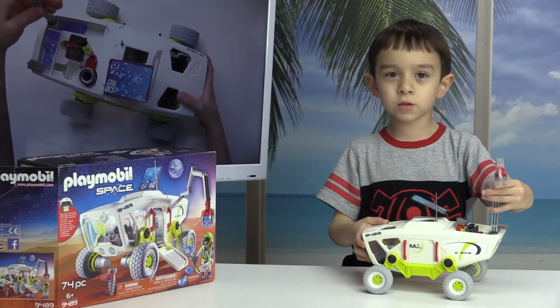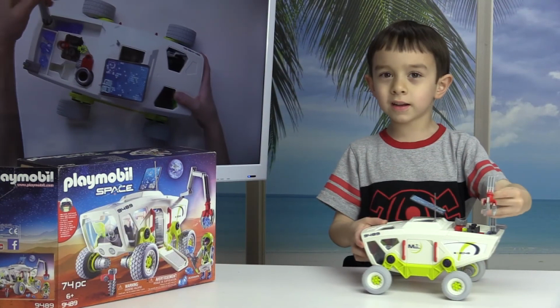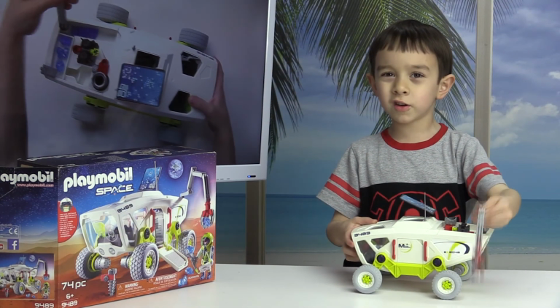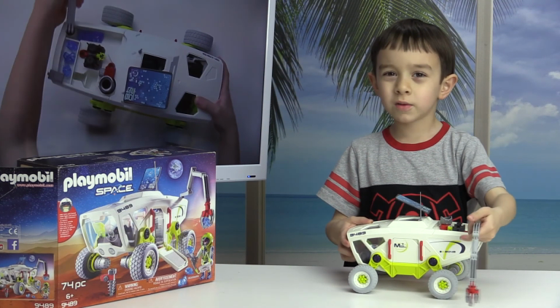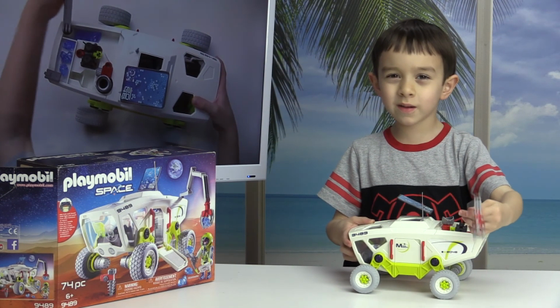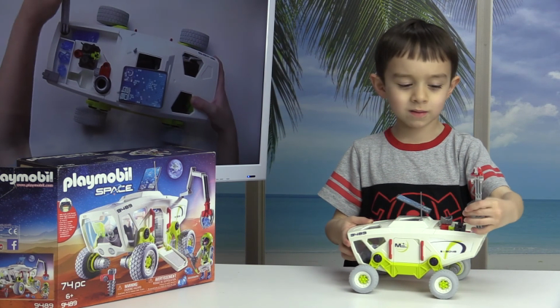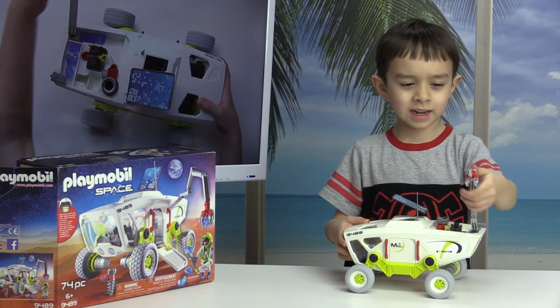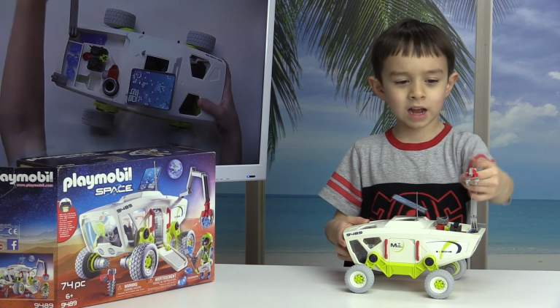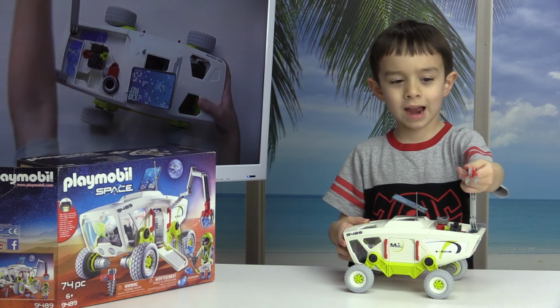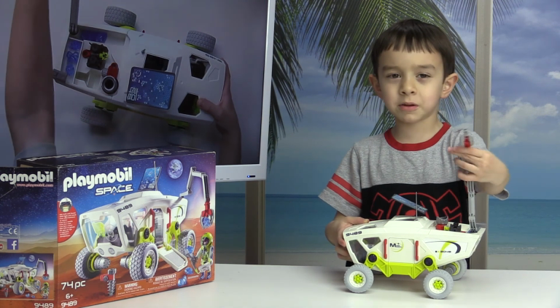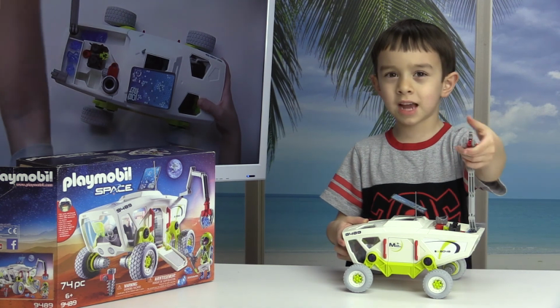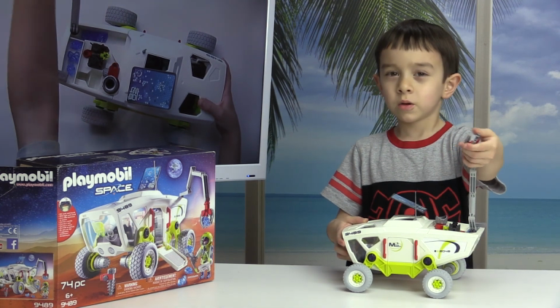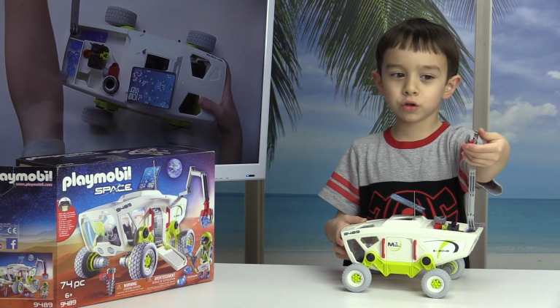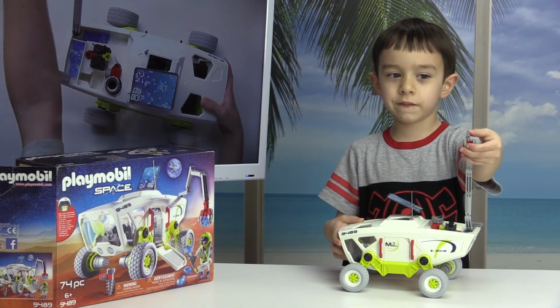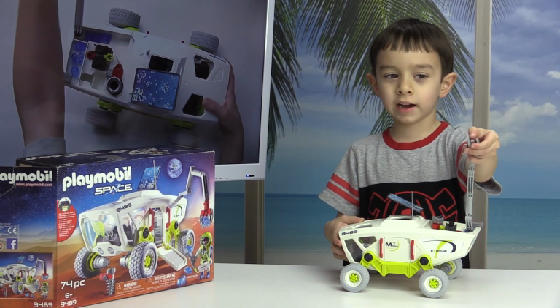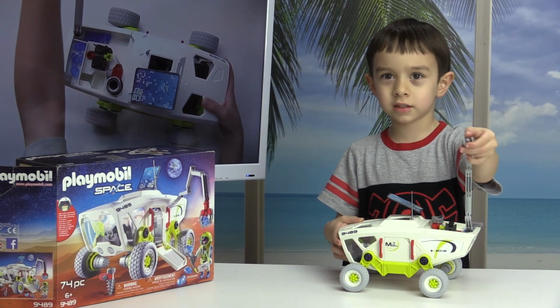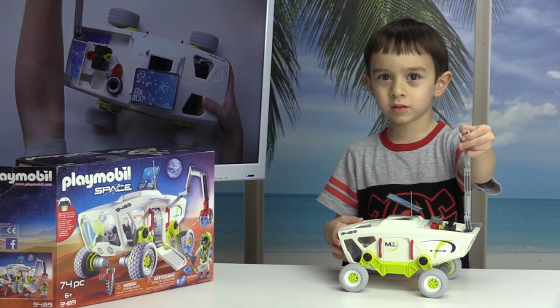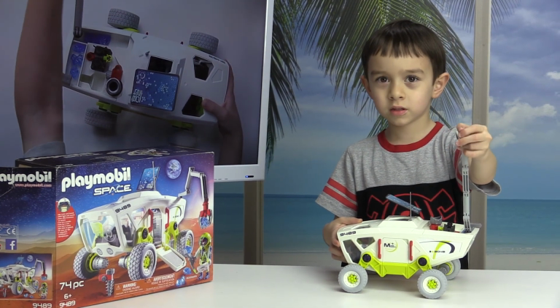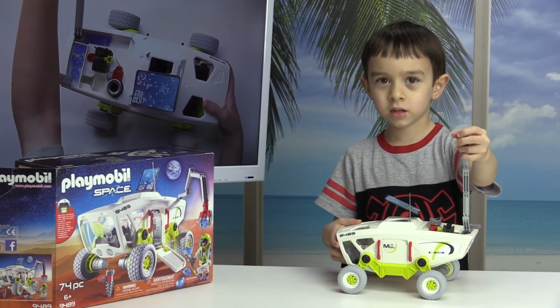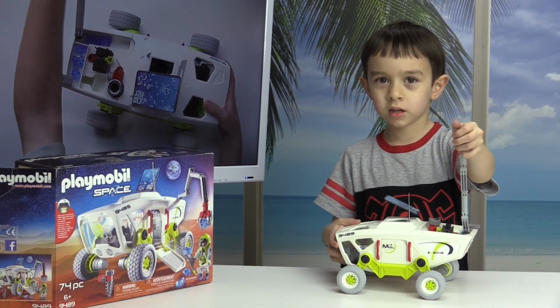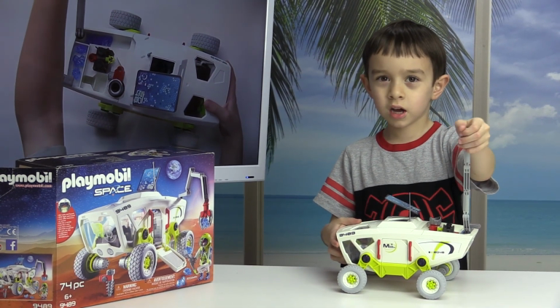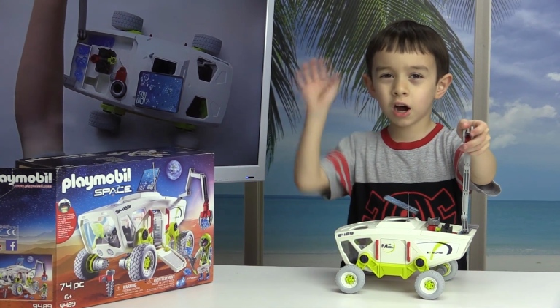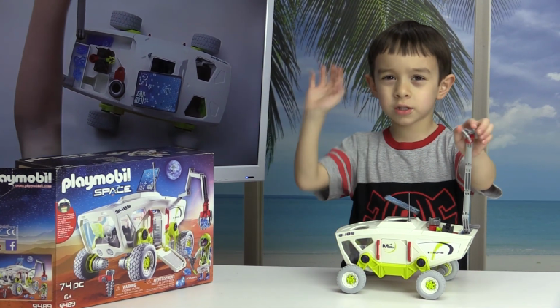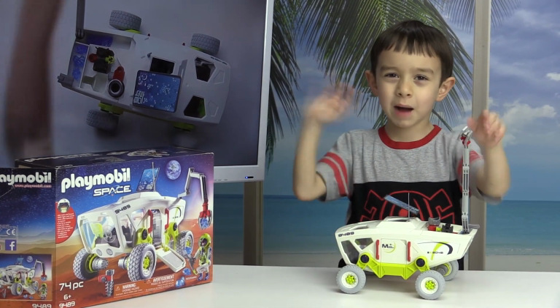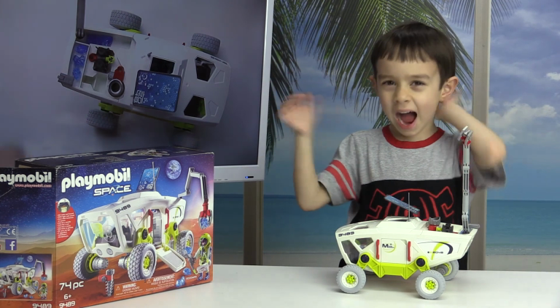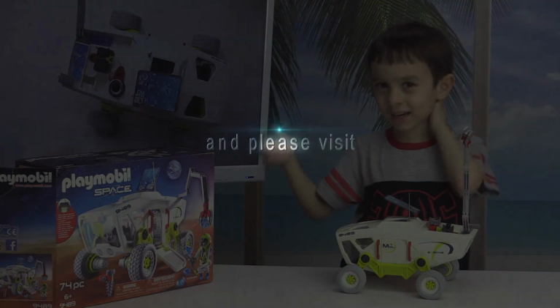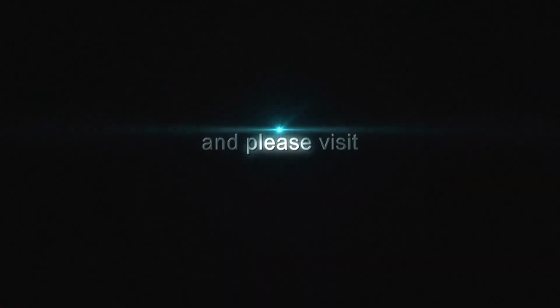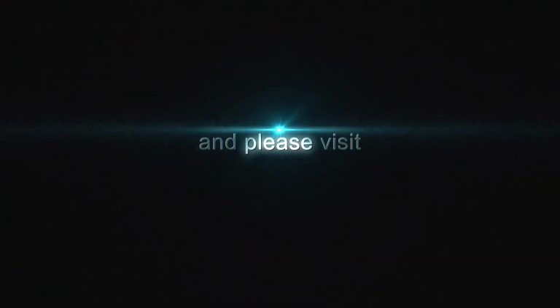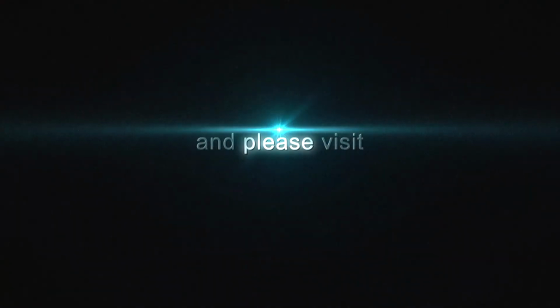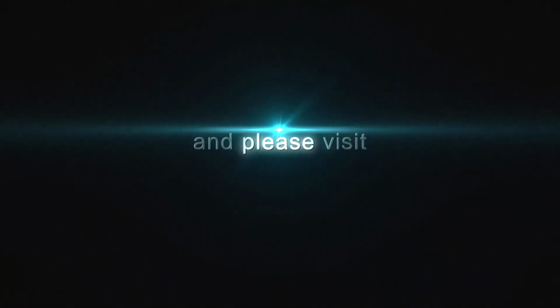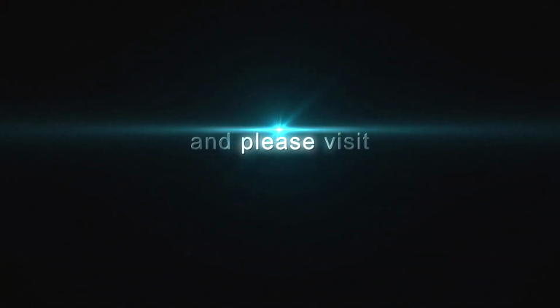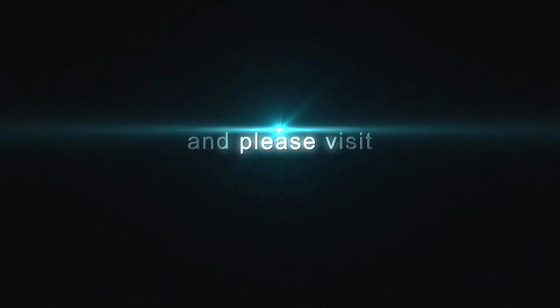This is really cool. We have a lake down the ammo sand where you can find it. Bye-bye. Thank you.